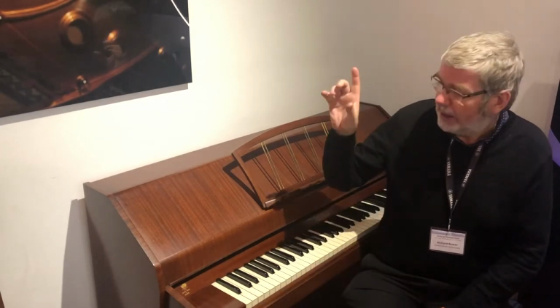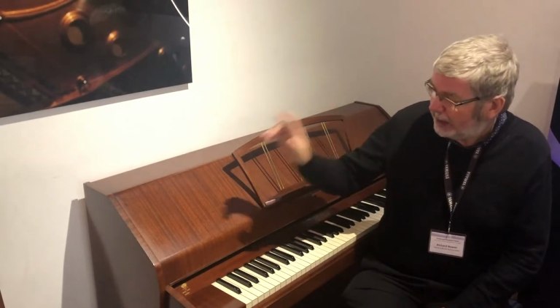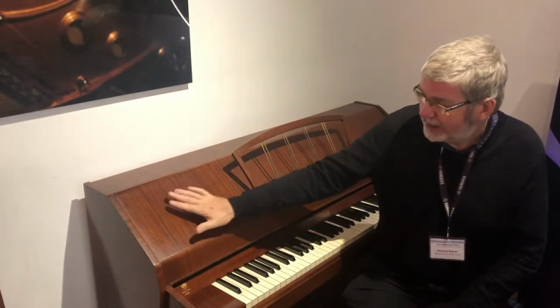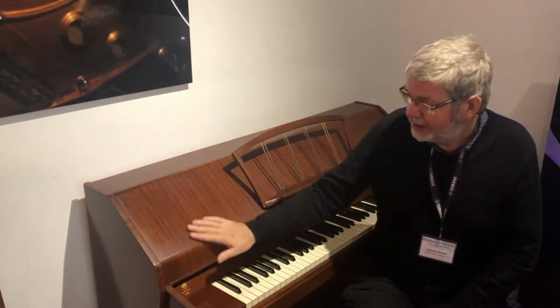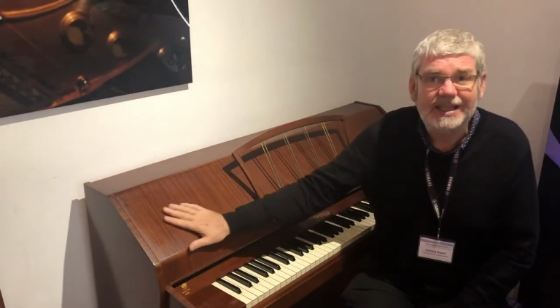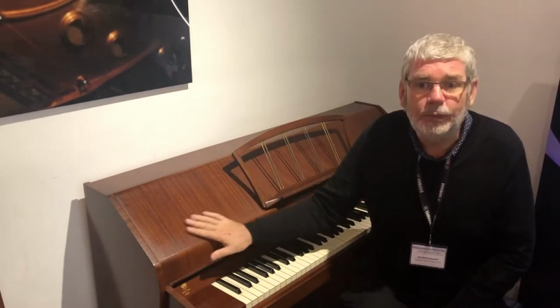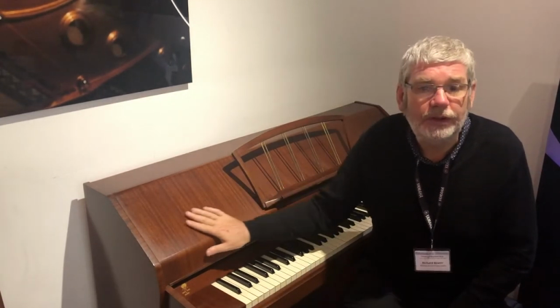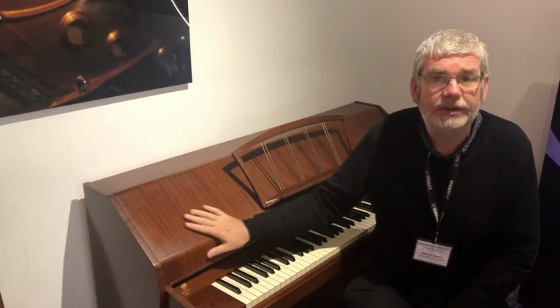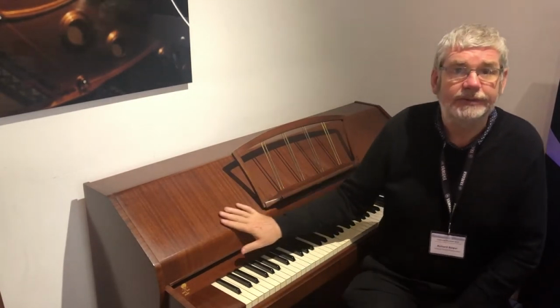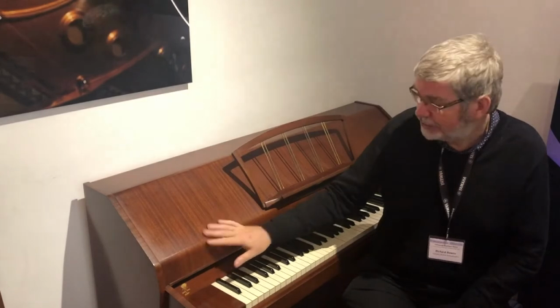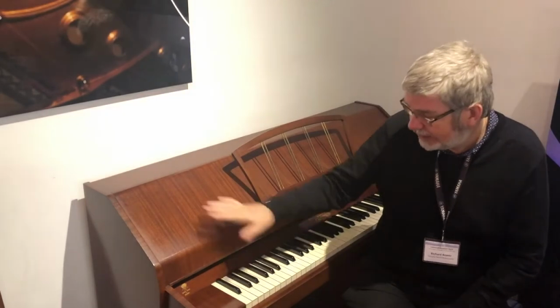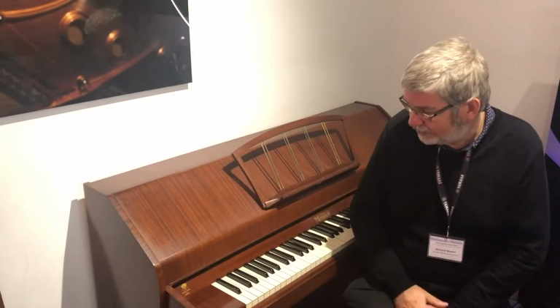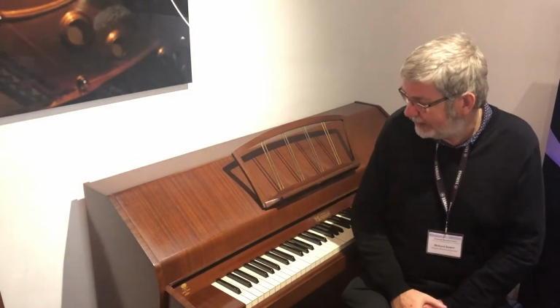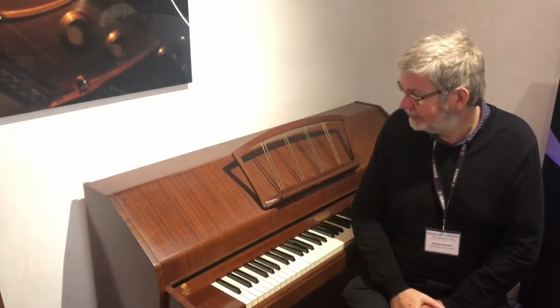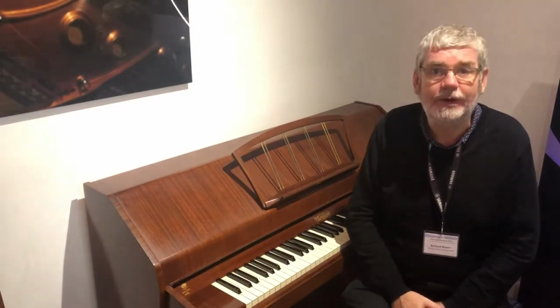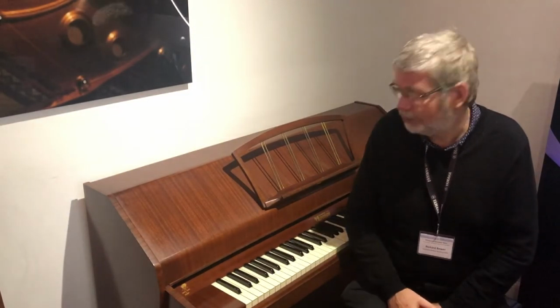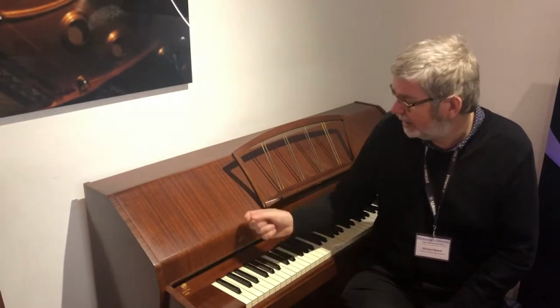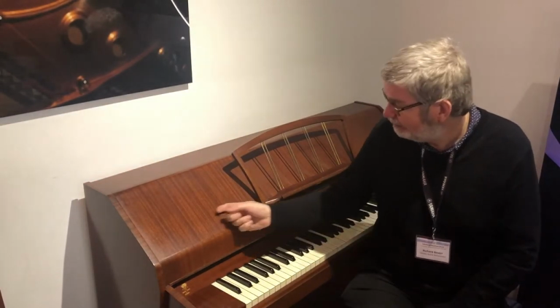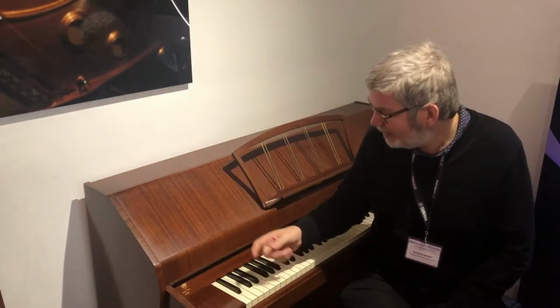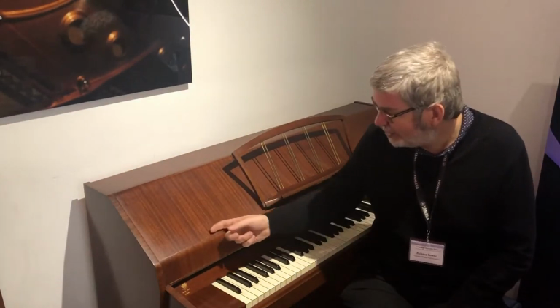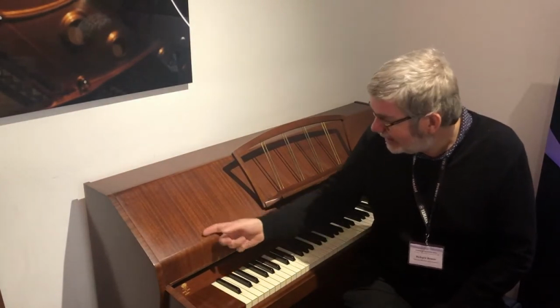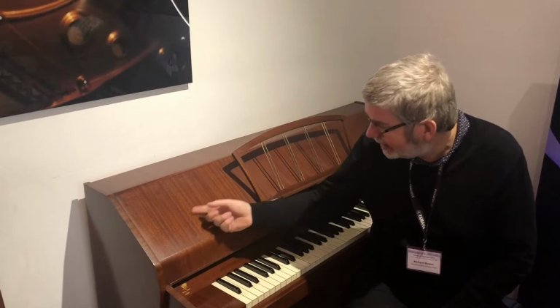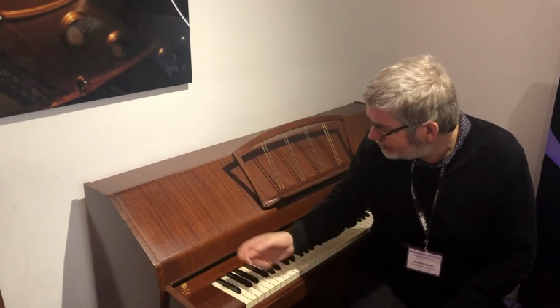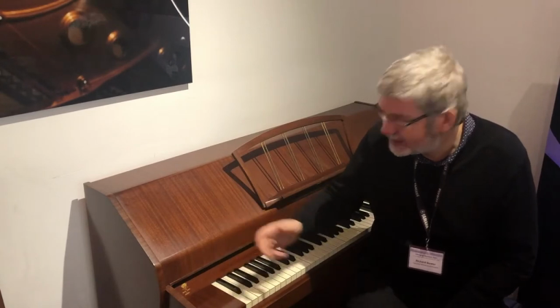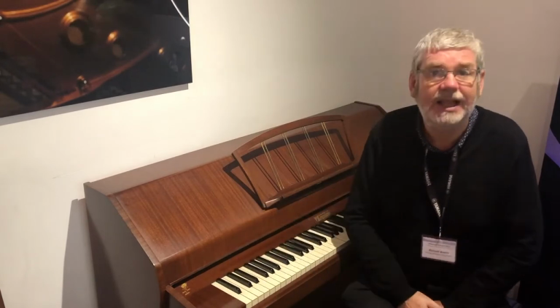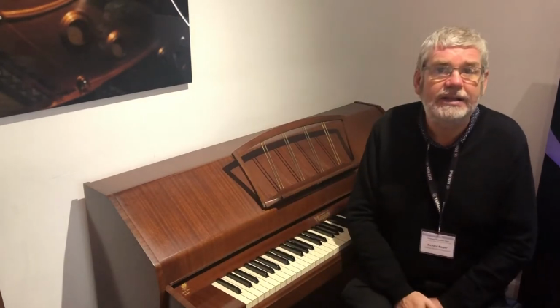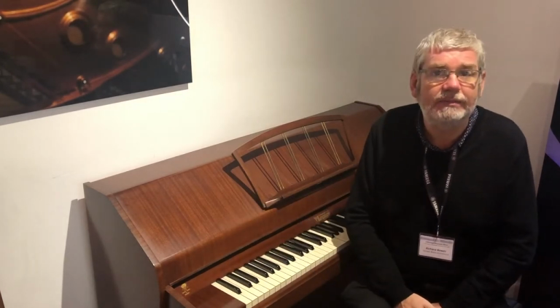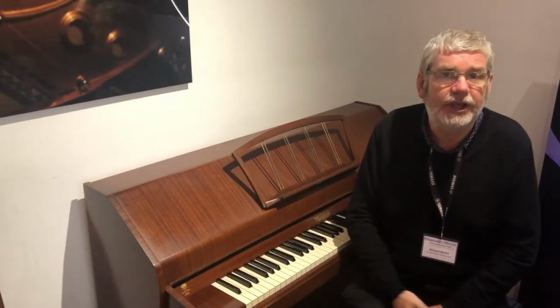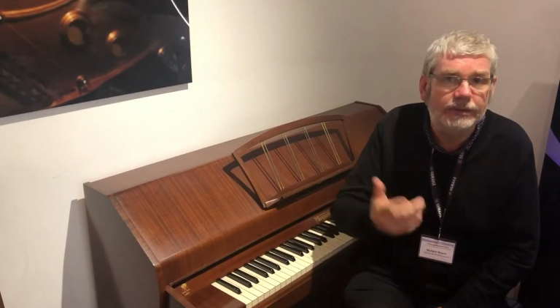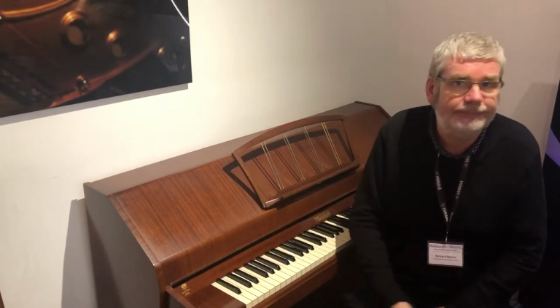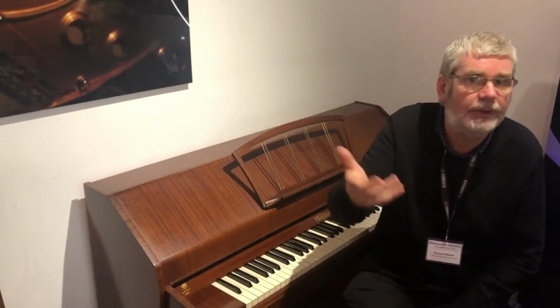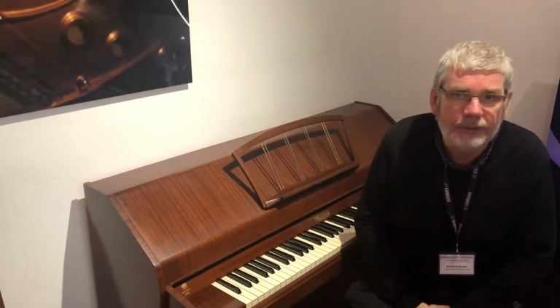I would say that's probably a satin walnut finish, really nice, very very warm colour — maybe mahogany has that slight red hue to it. You decide.